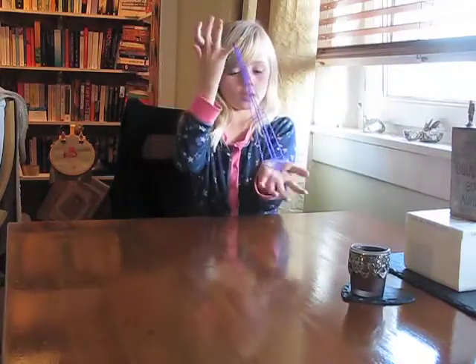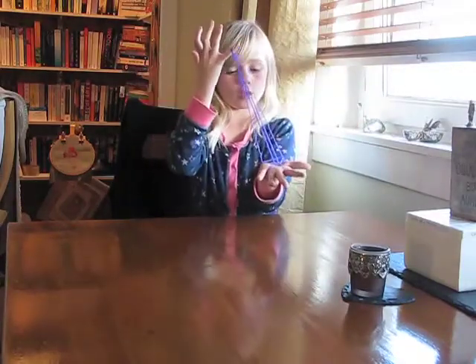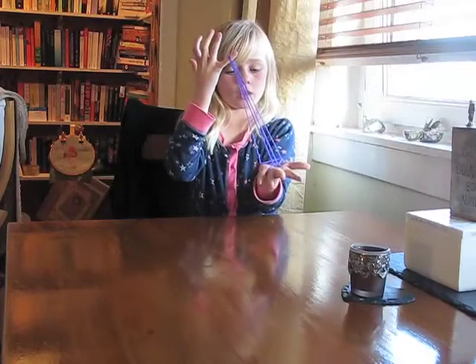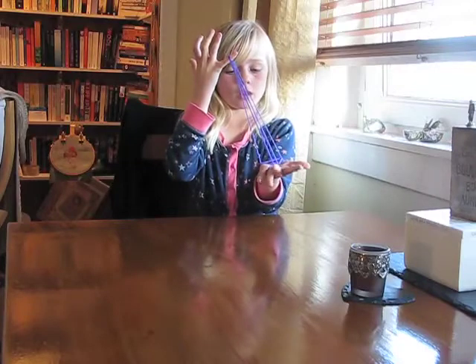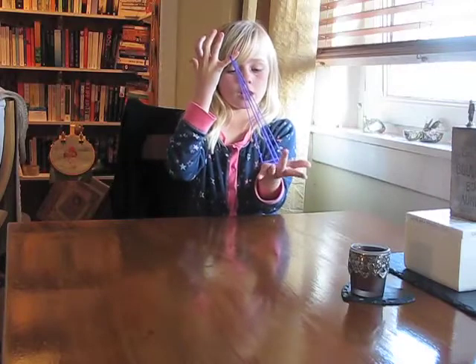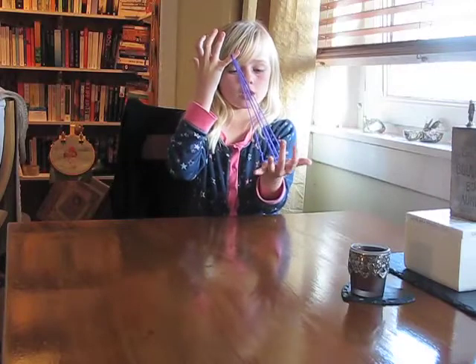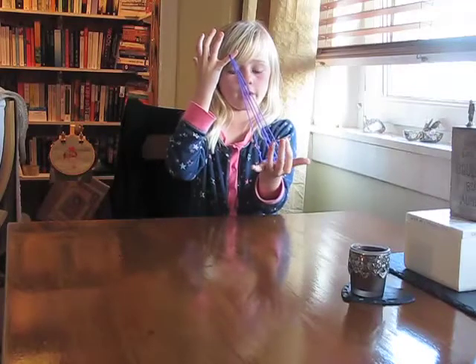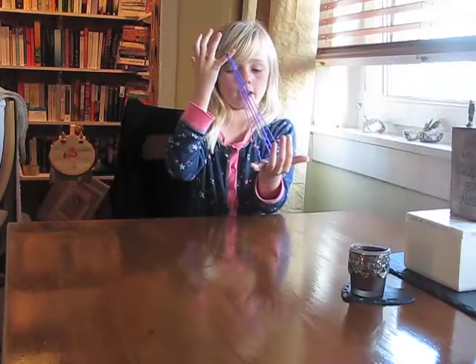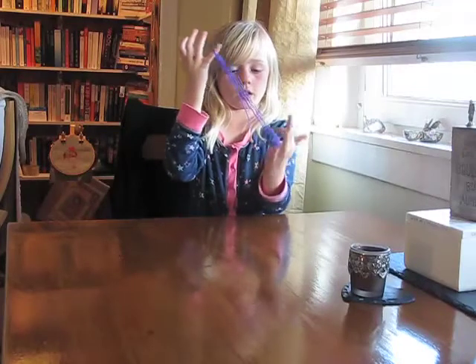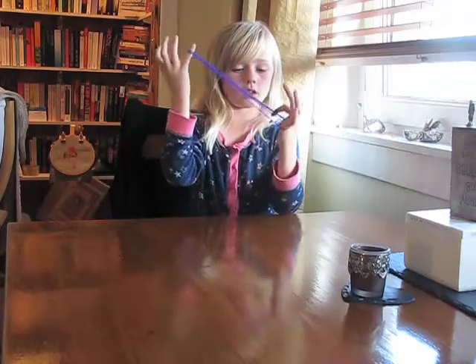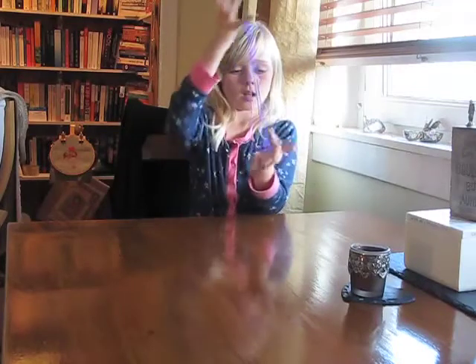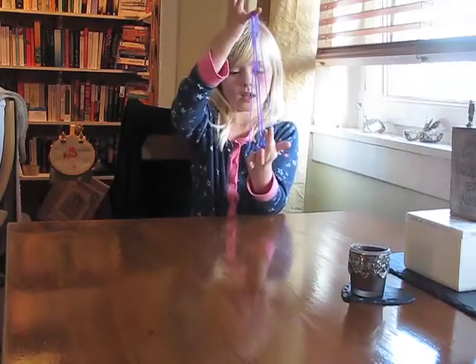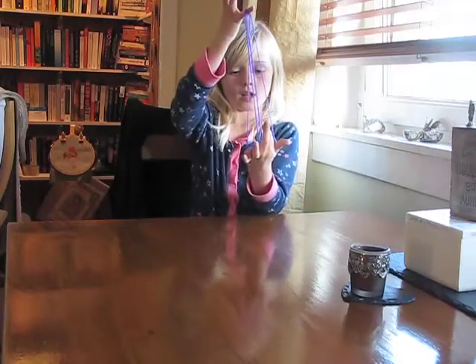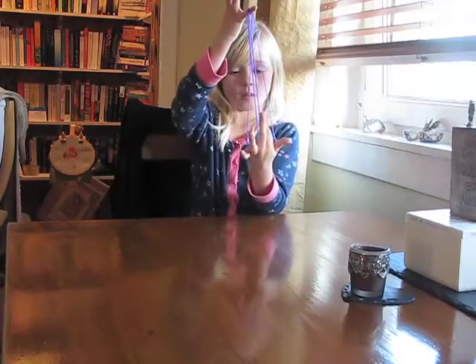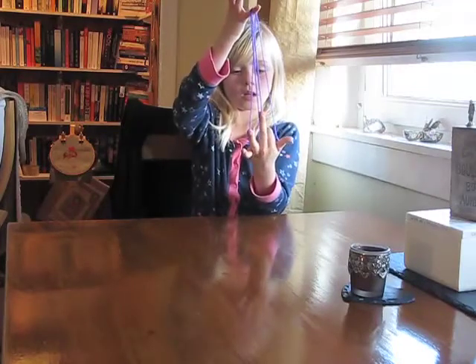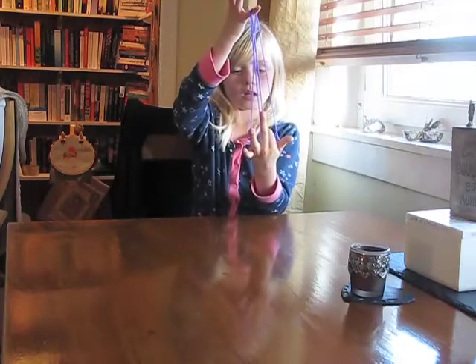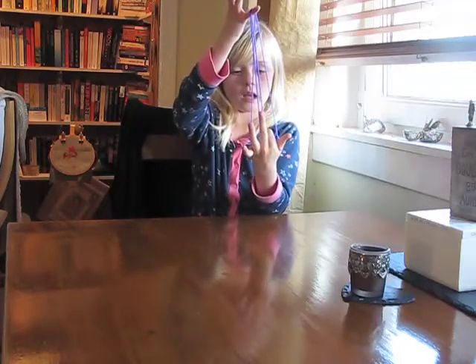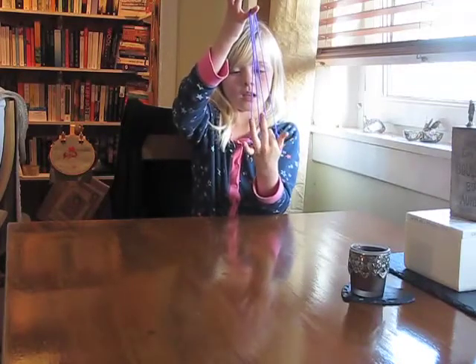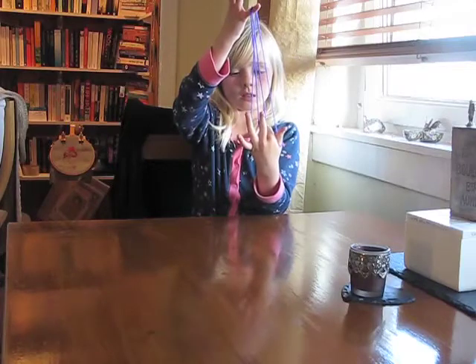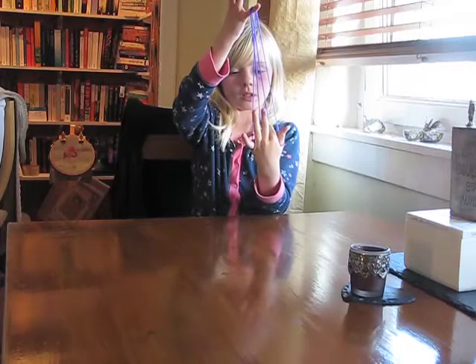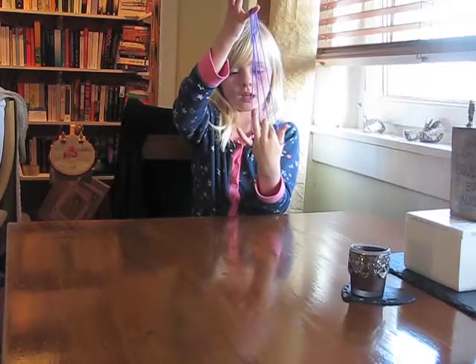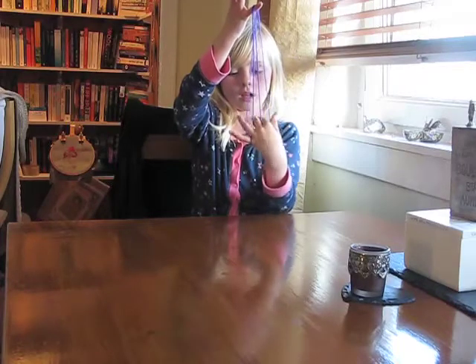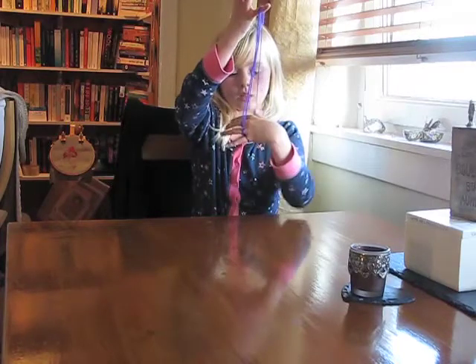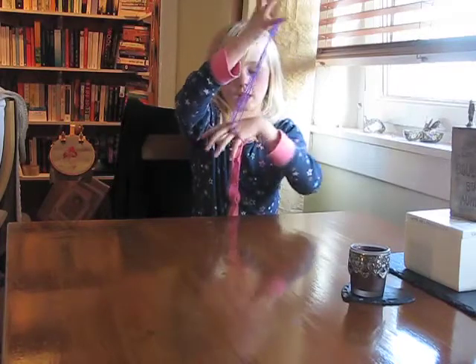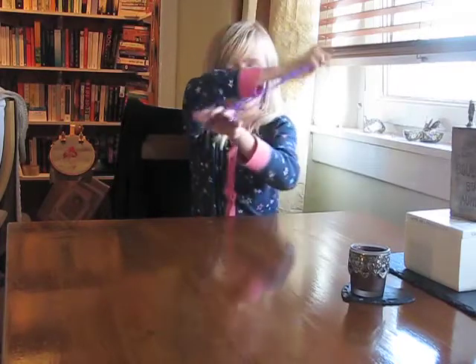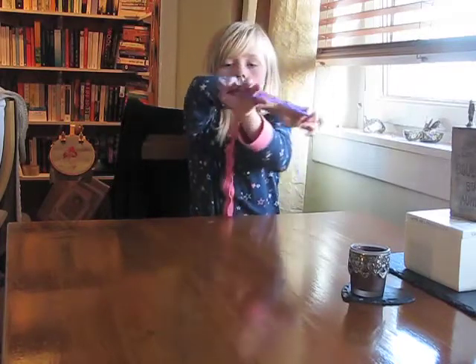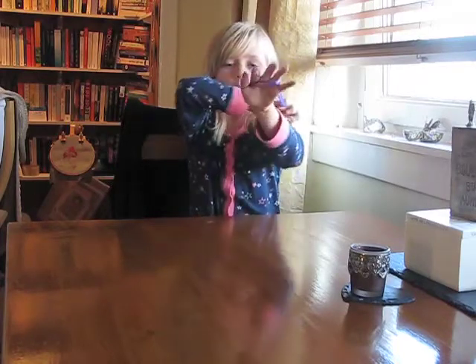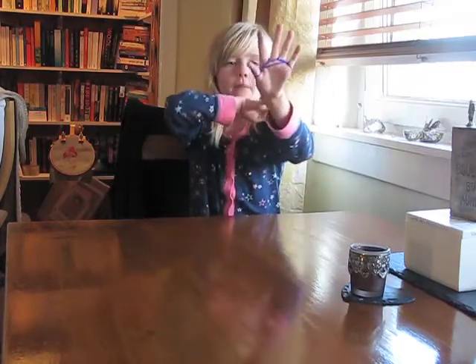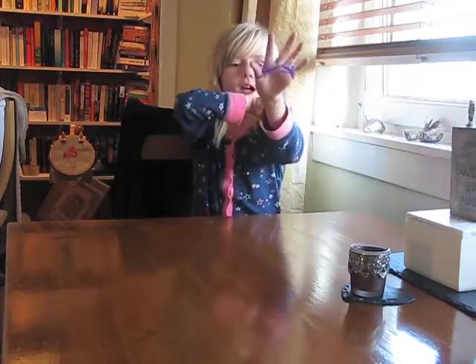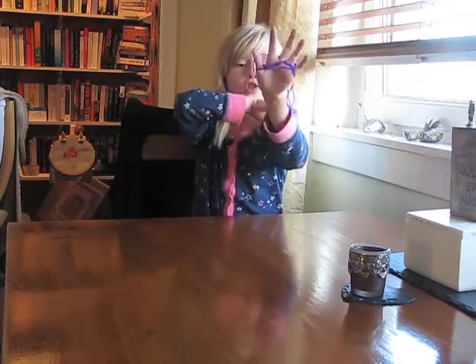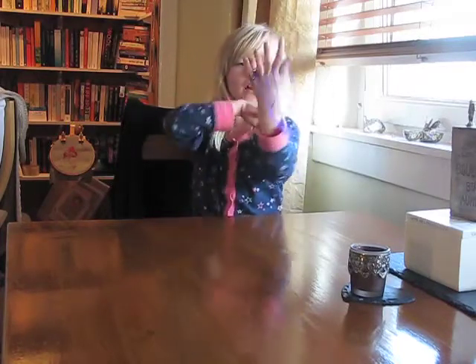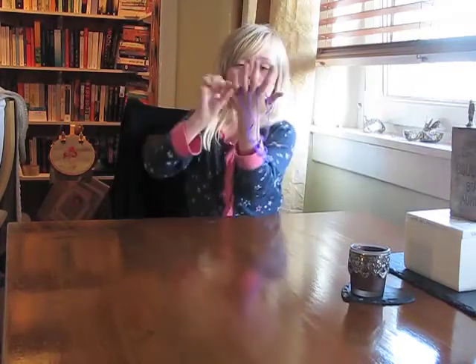Put these three fingers in — one in there, this one in here, this one in there. Pull it back, let go.